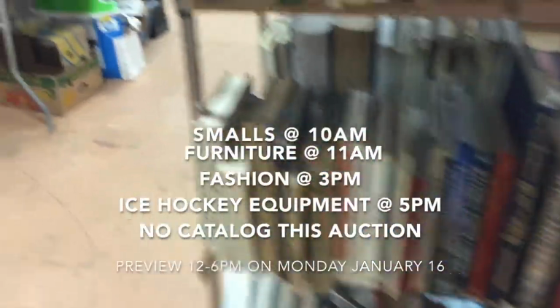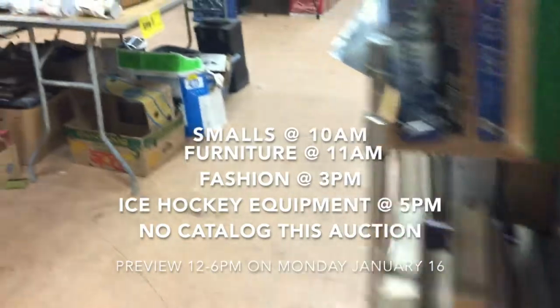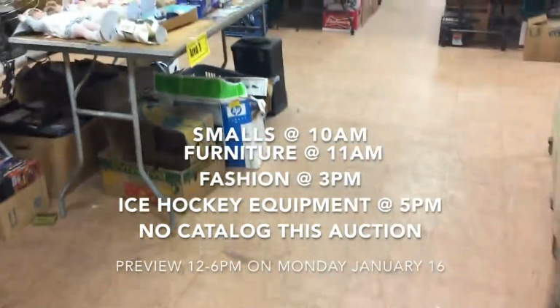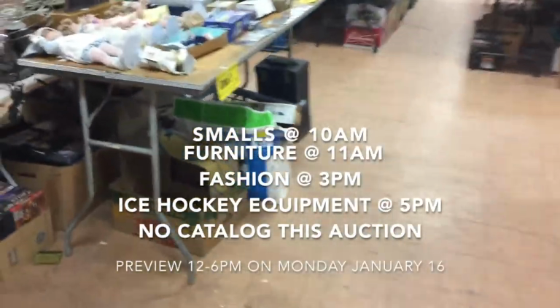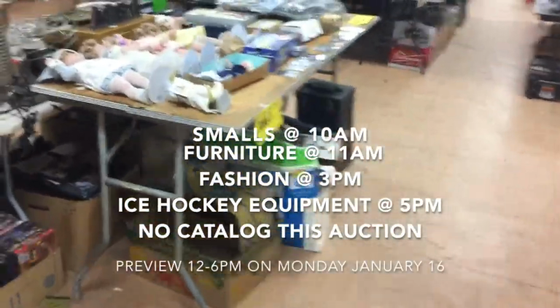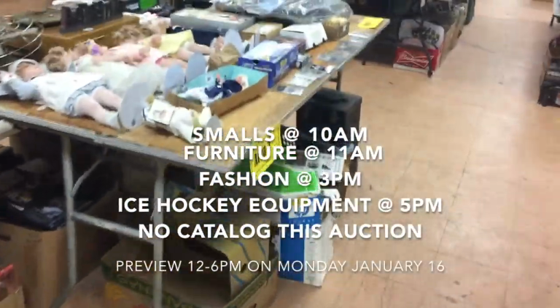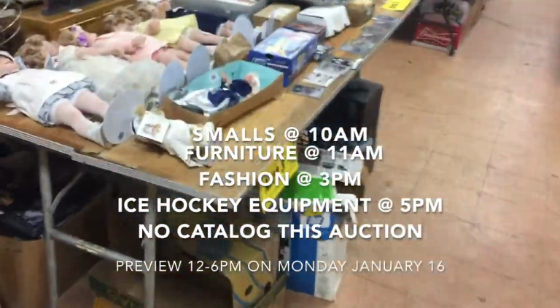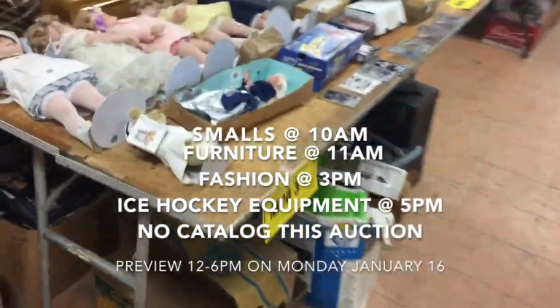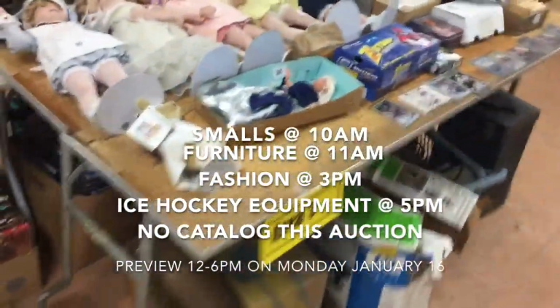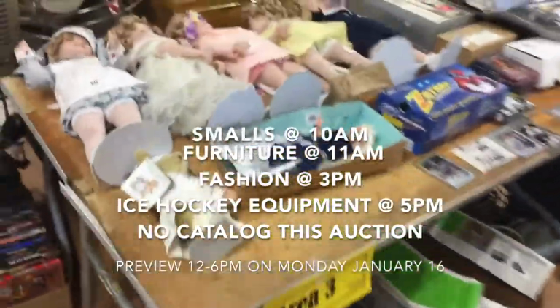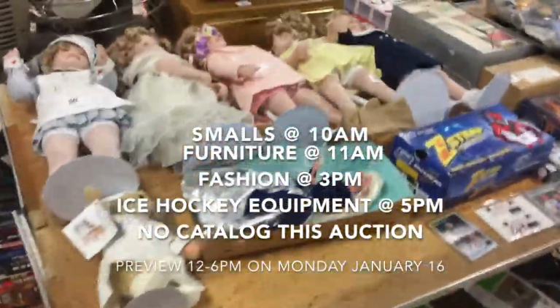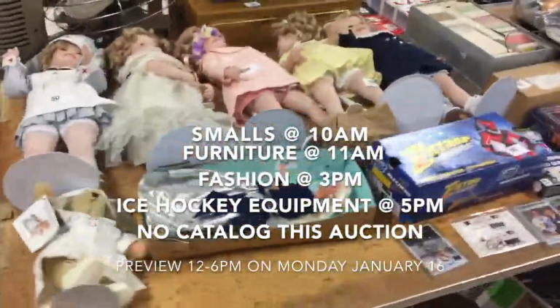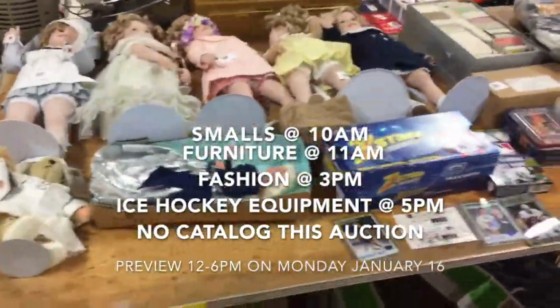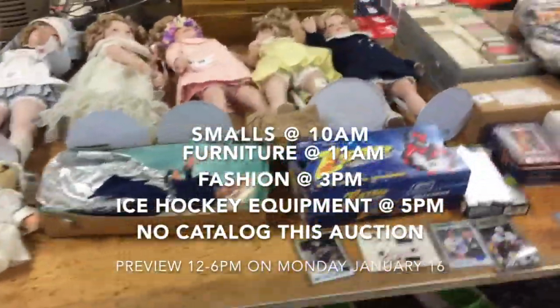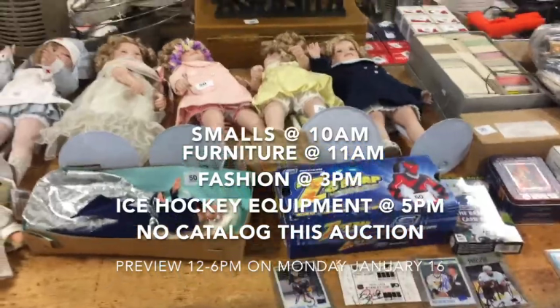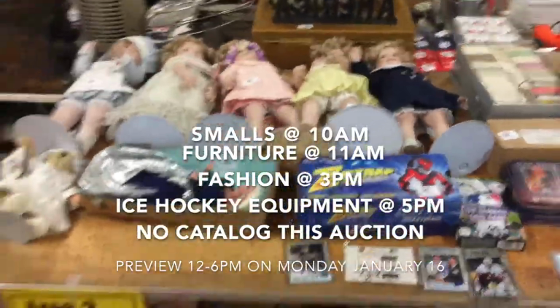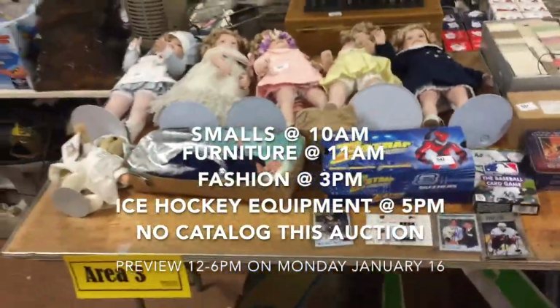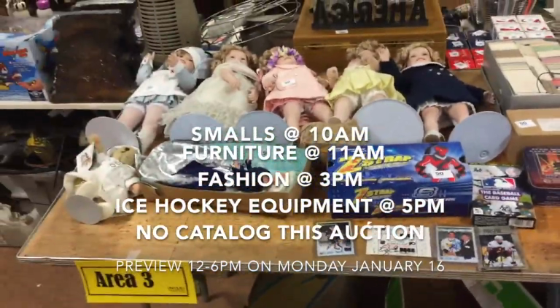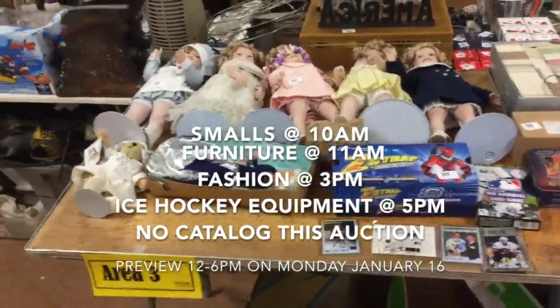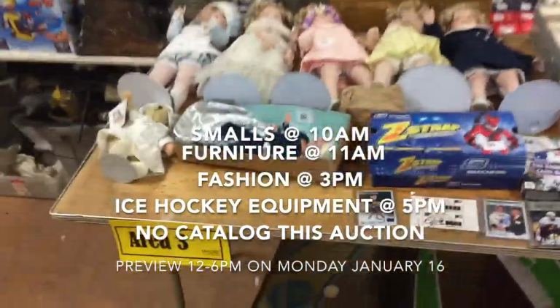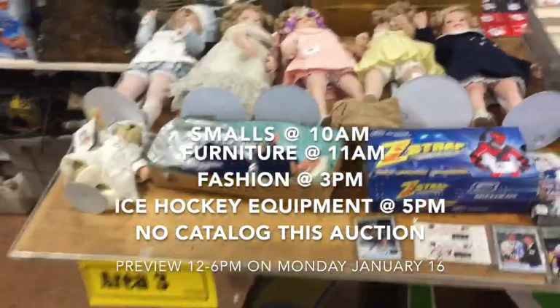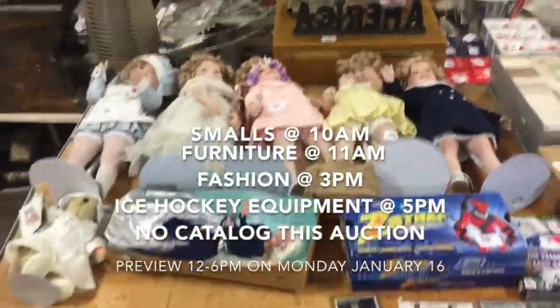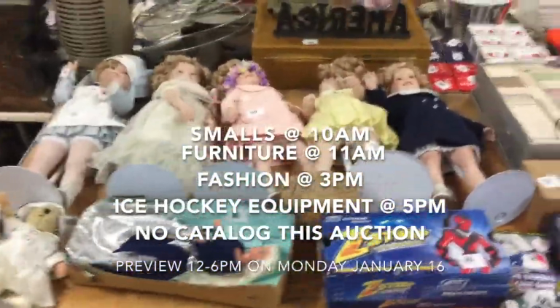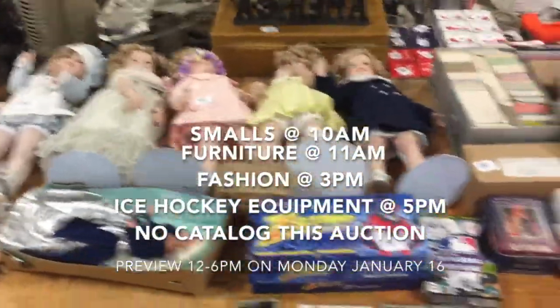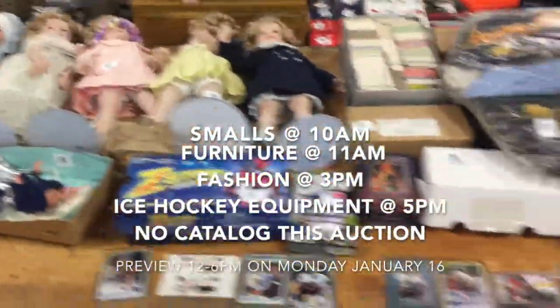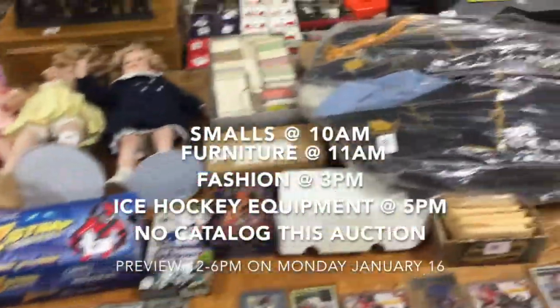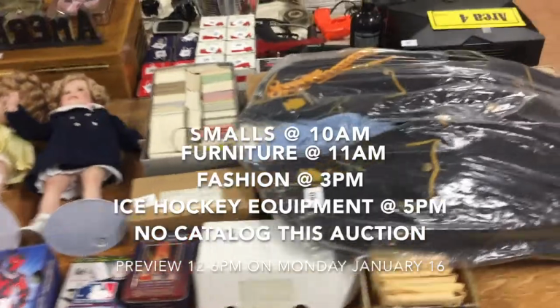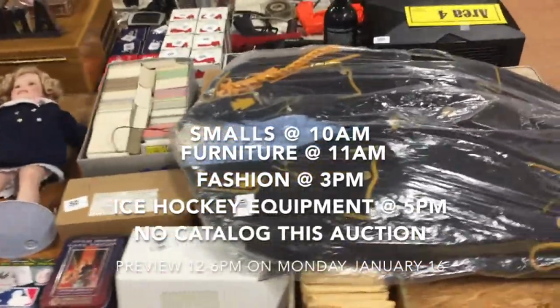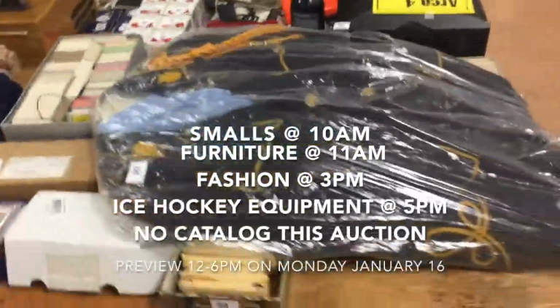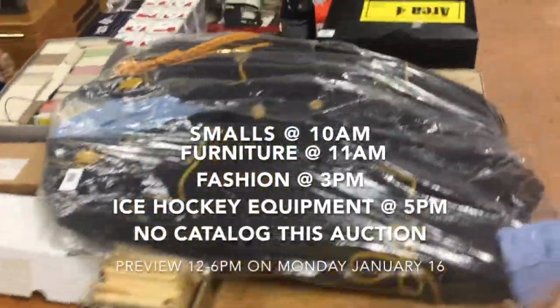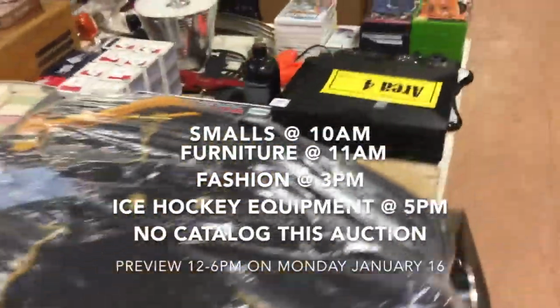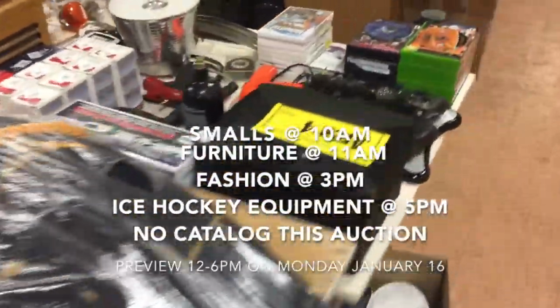Then we move to Area number three, right here. Tim has a truckload outside and we'll probably put some more Area 3 stuff here too. Right now Area 3 has all these dolls and that nice uniform.